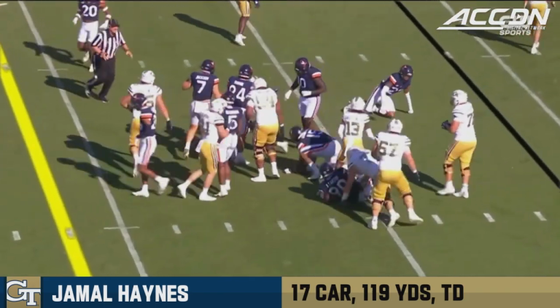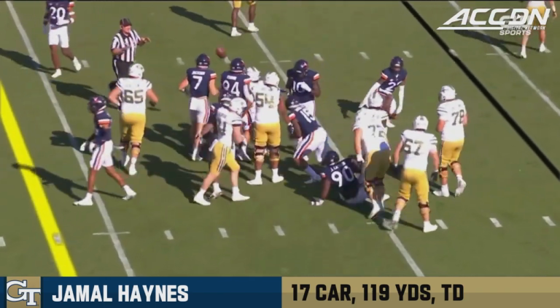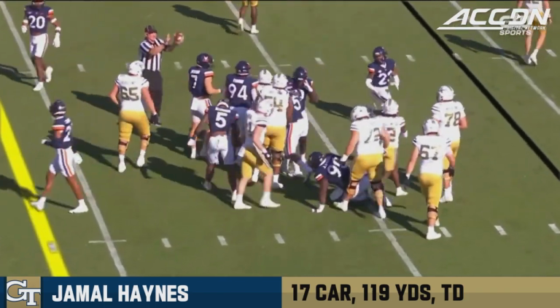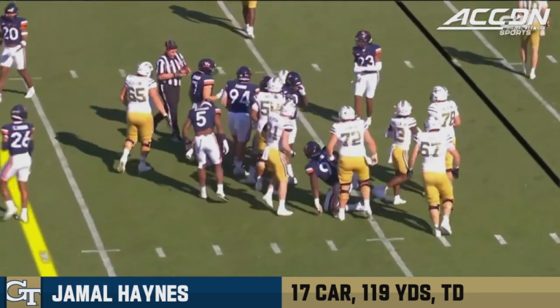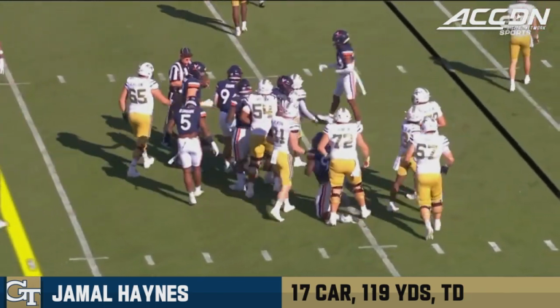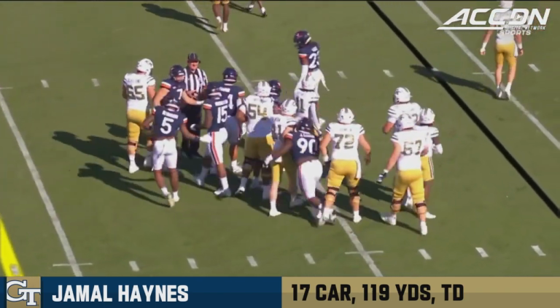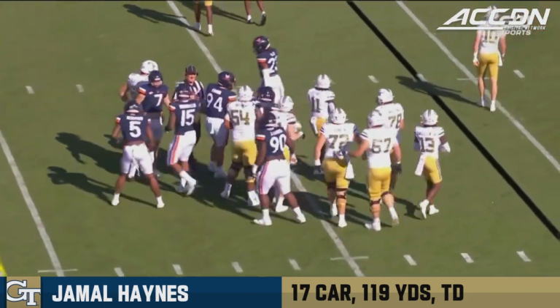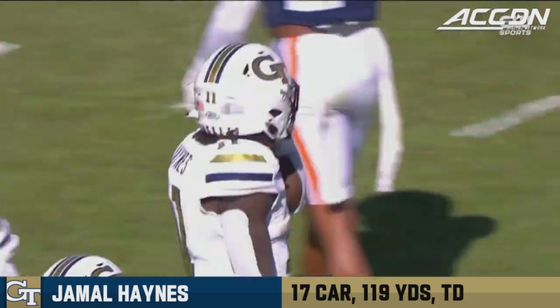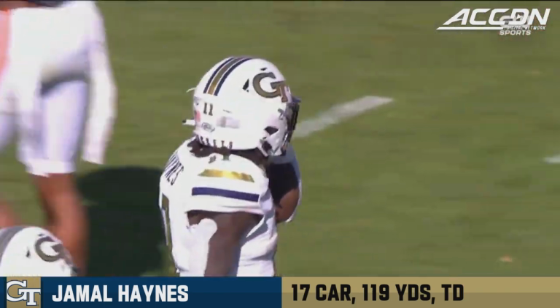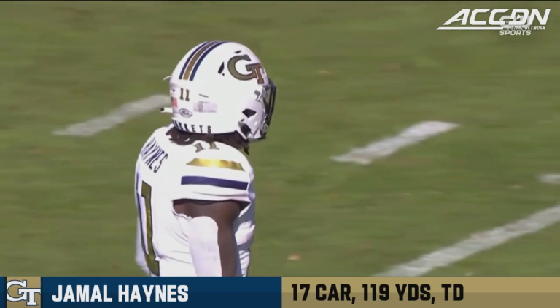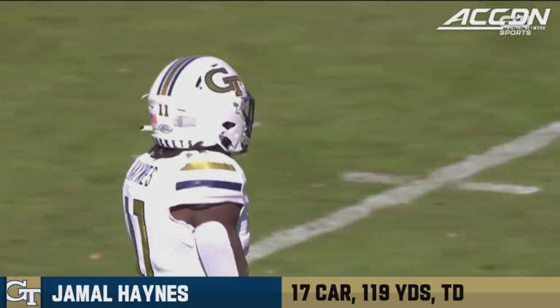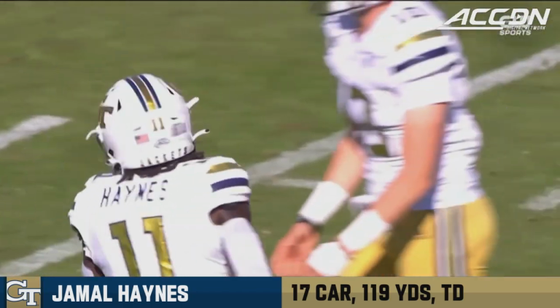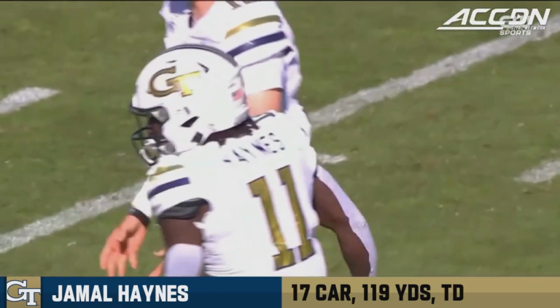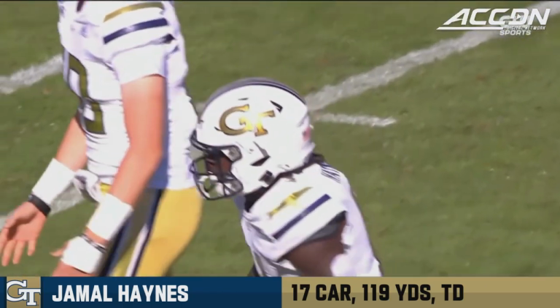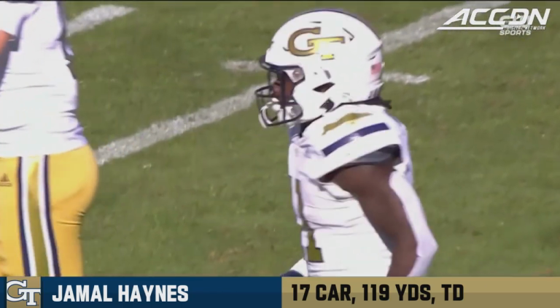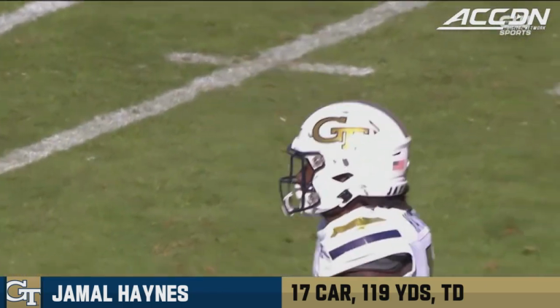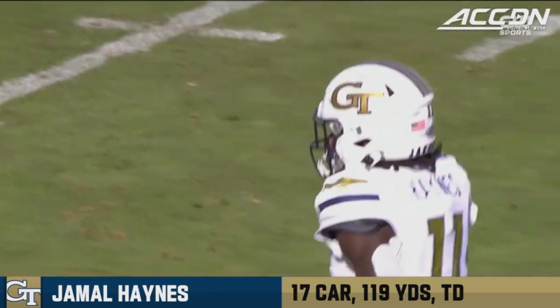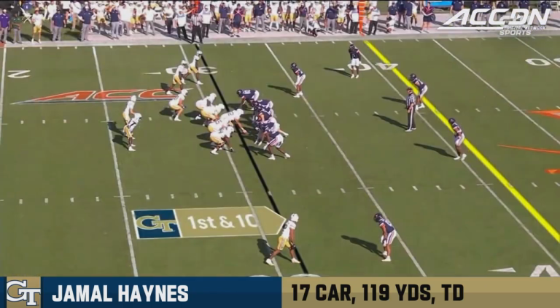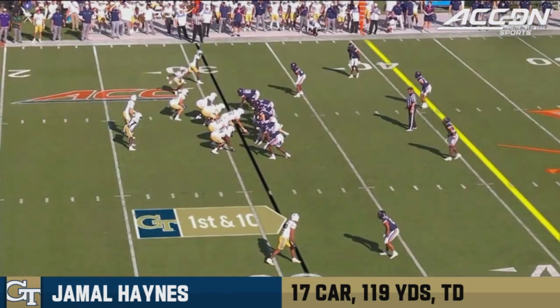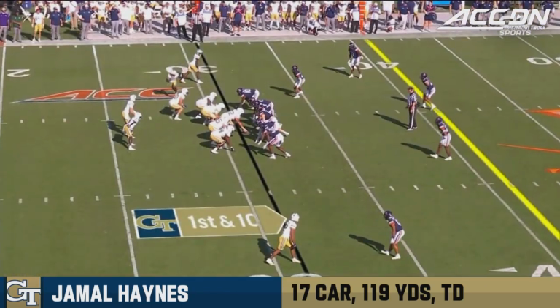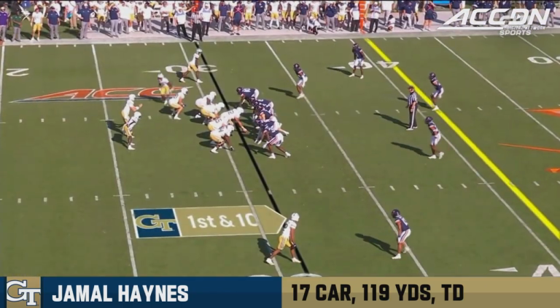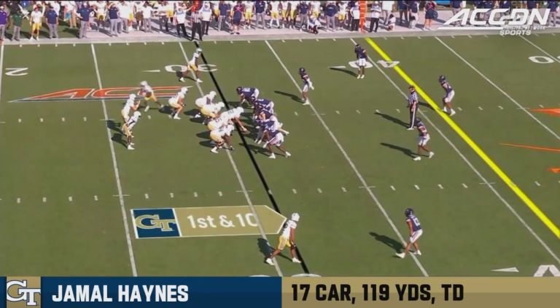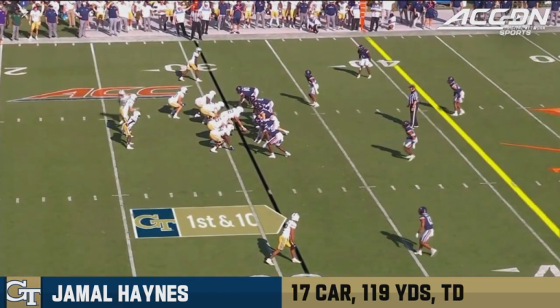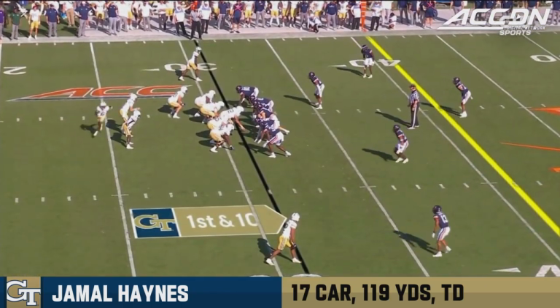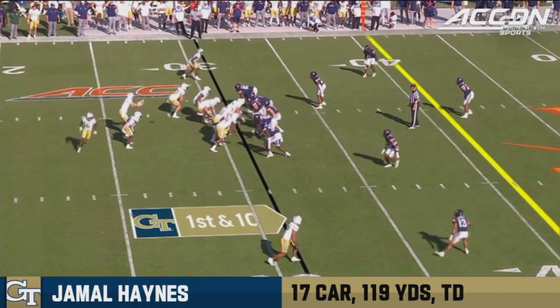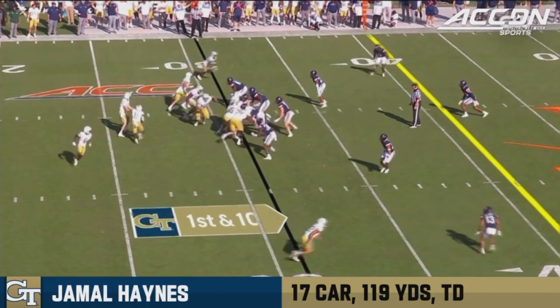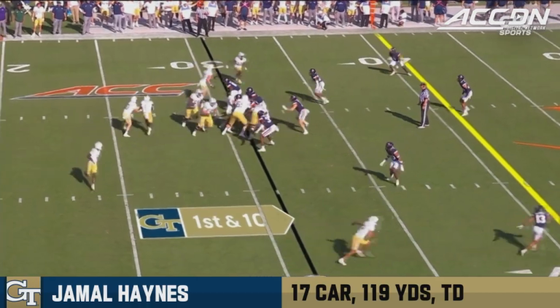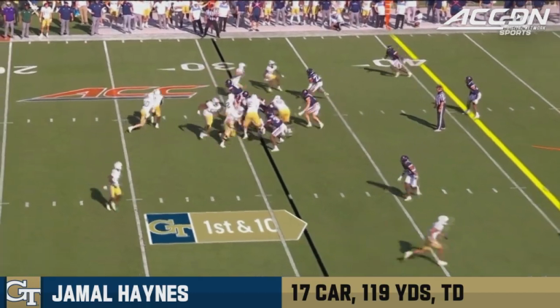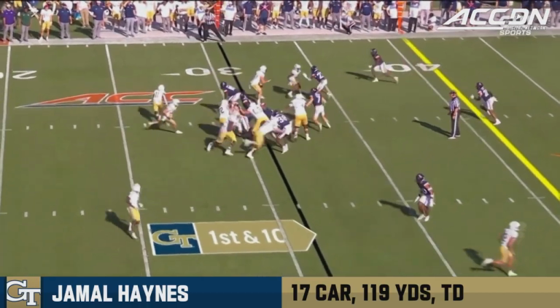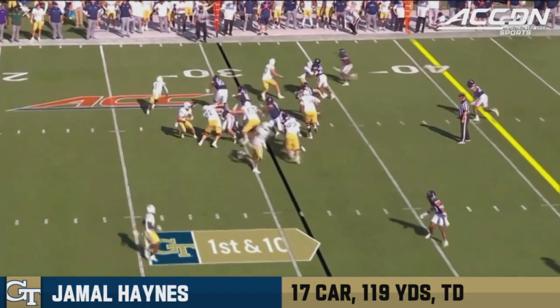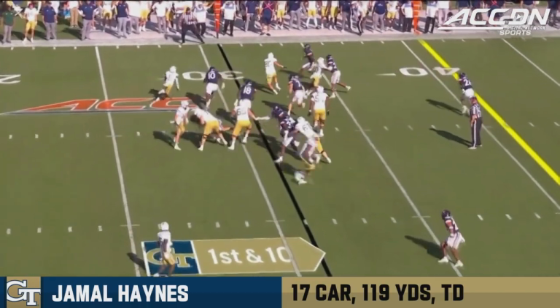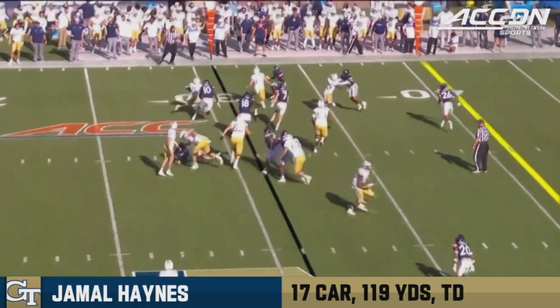Georgia Tech quickly once again with a five-yard play. Haynes gets the call on successive plays. As long was a 47, and just as we go to break, missed a 48-yarder there — just a little bit short.